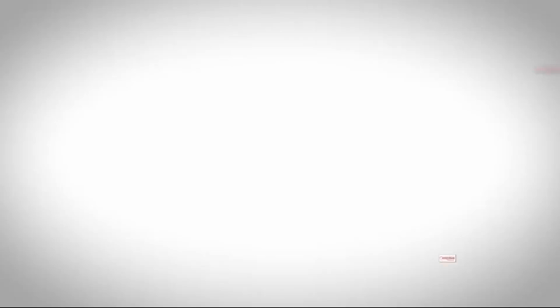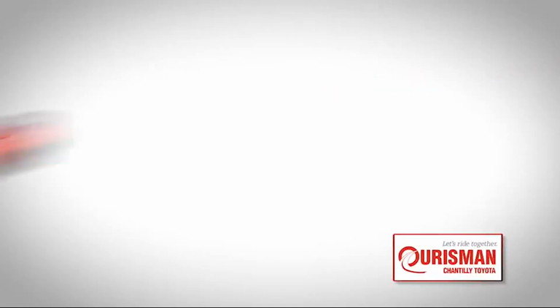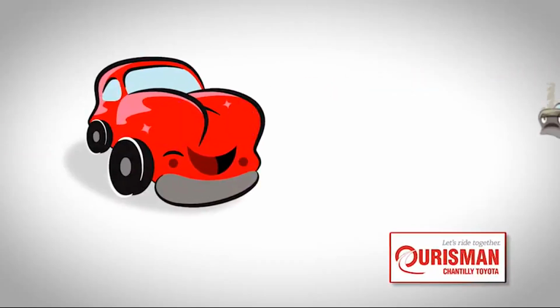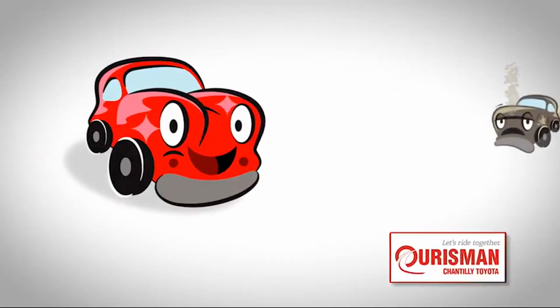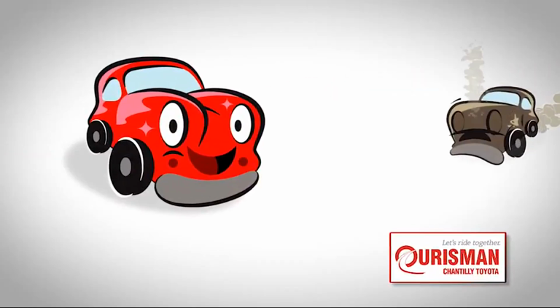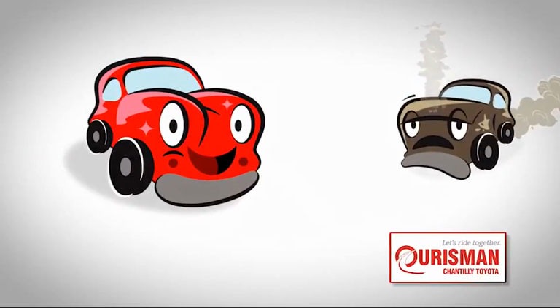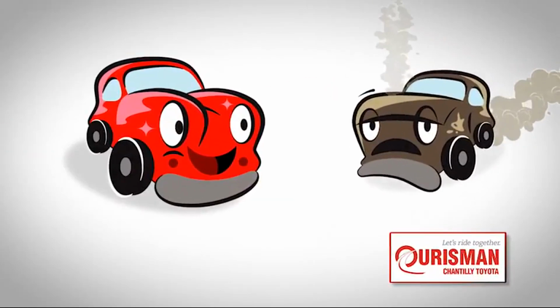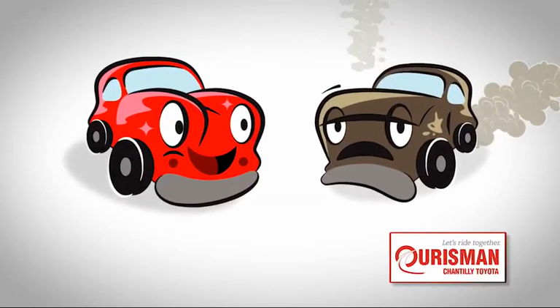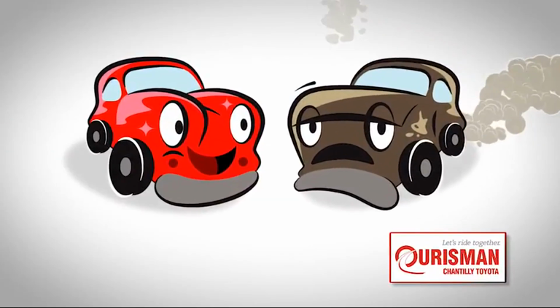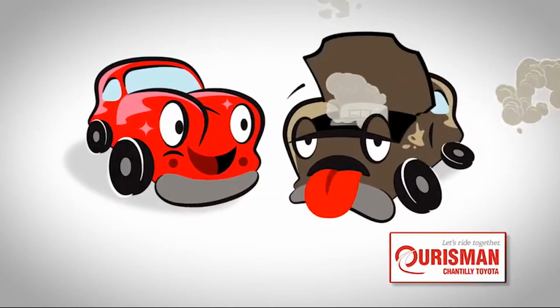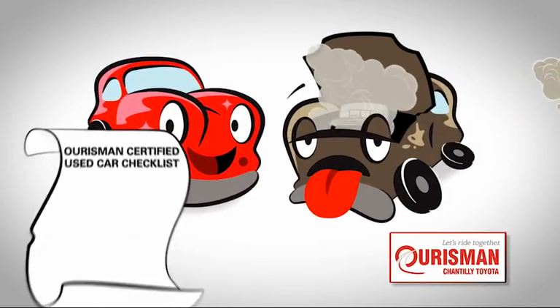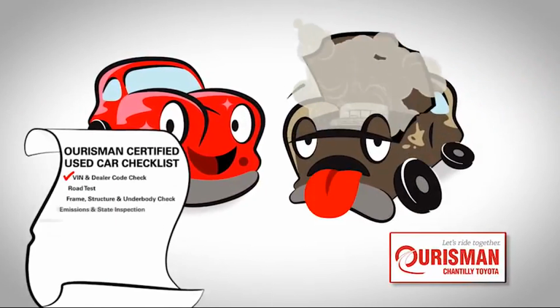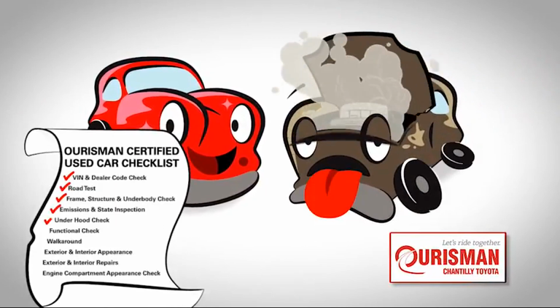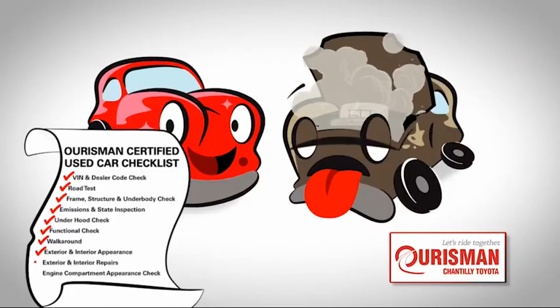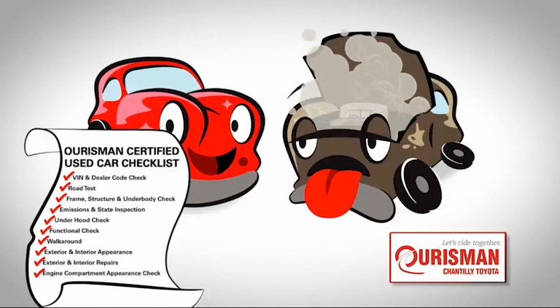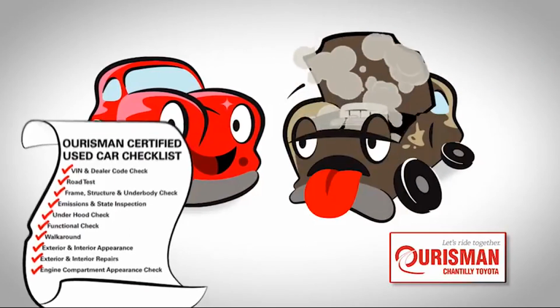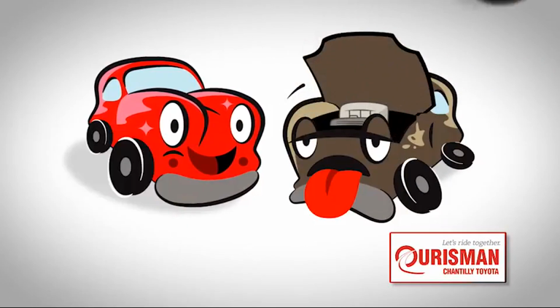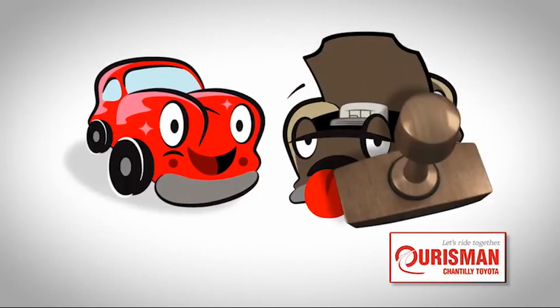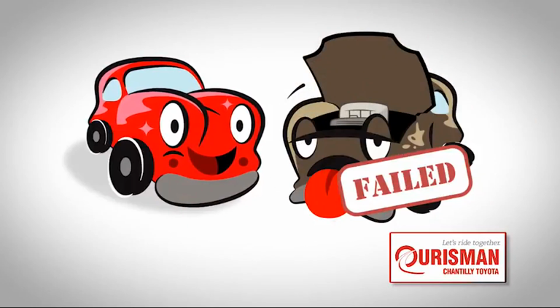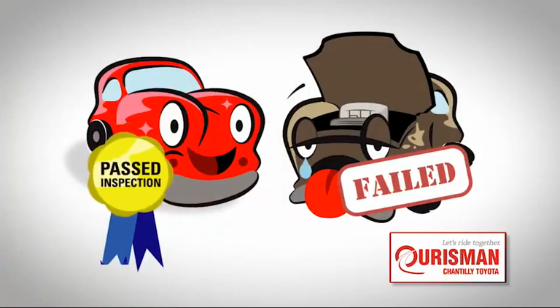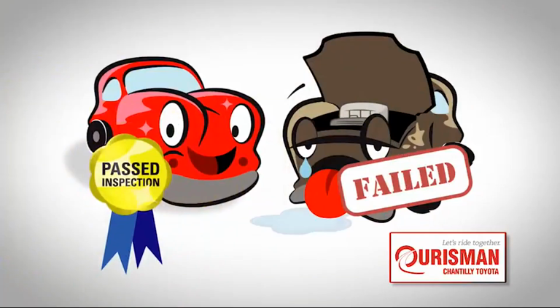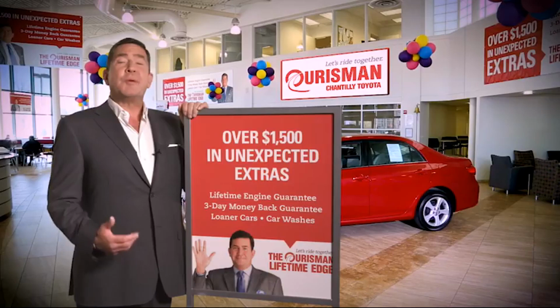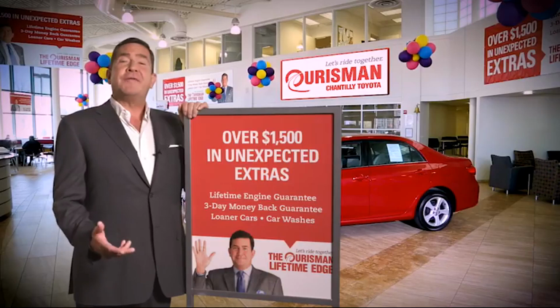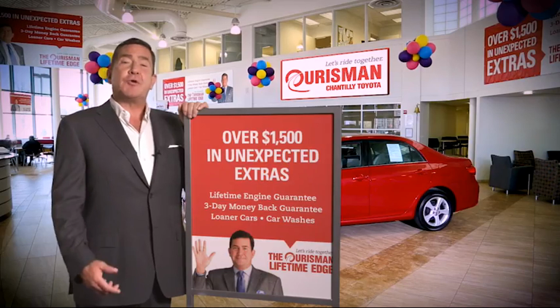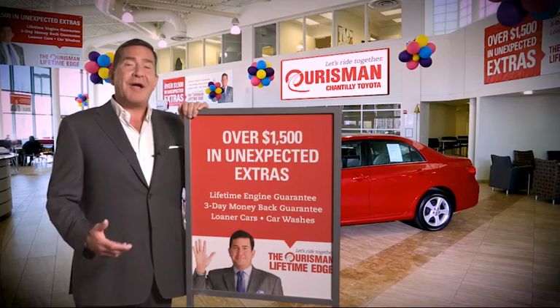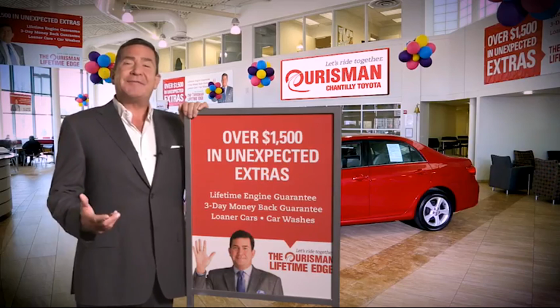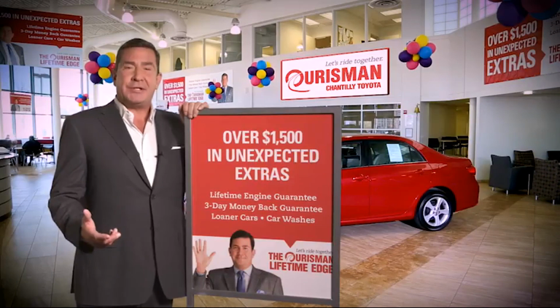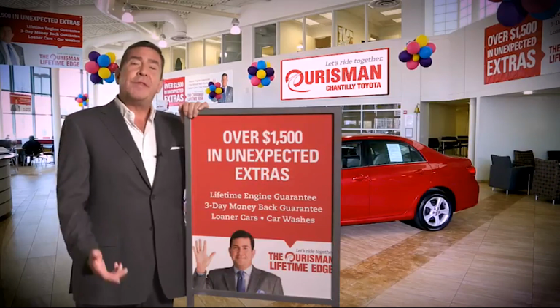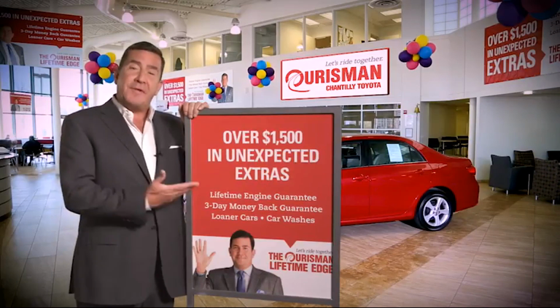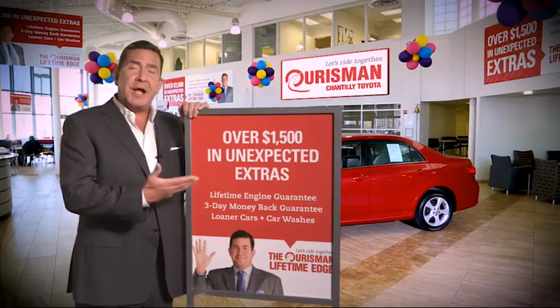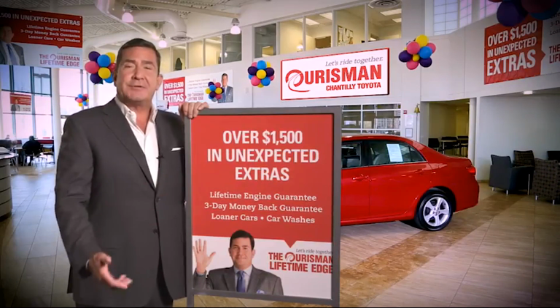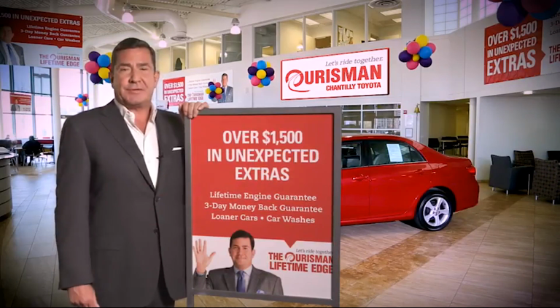Not just any vehicle makes it onto an Orsman used car lot. Each one undergoes a rigorous process. If it doesn't pass, it doesn't join our family. All Orsman pre-owned vehicles are backed by our Lifetime Edge with up to $1,500 in extras,